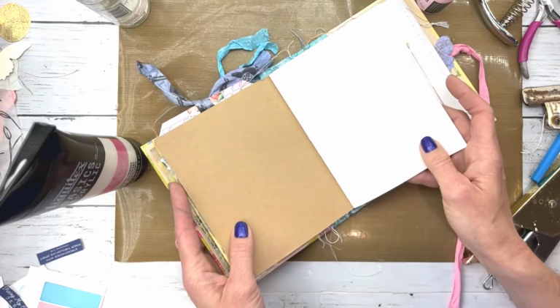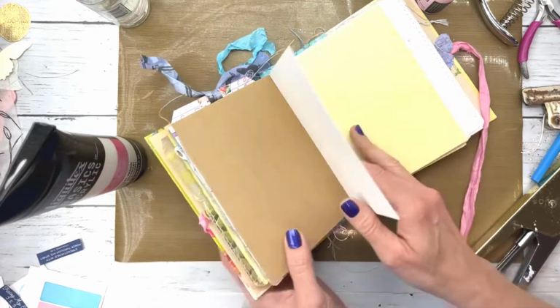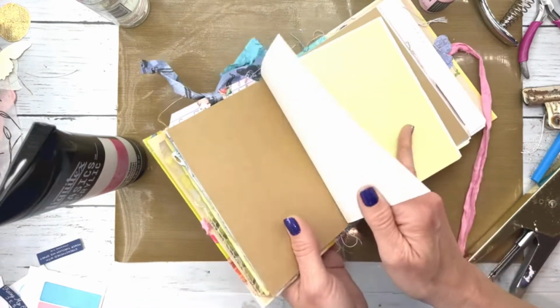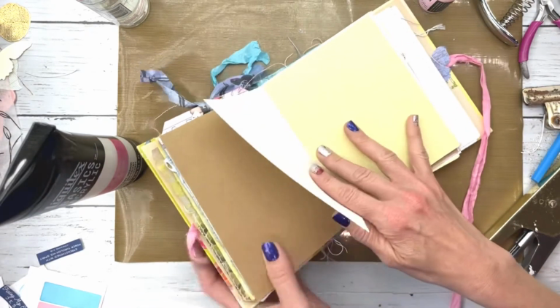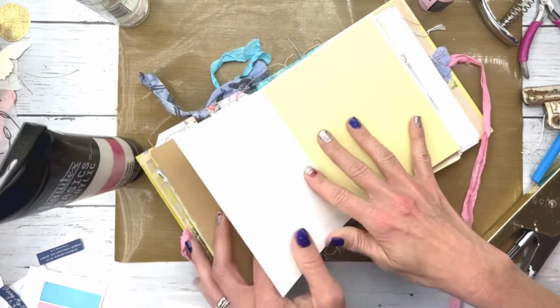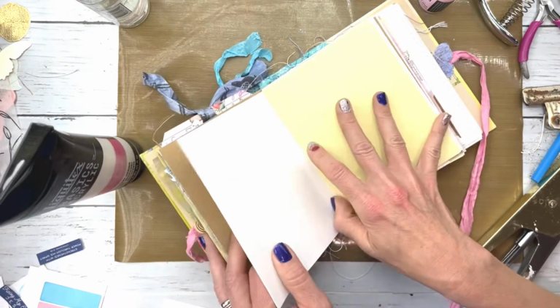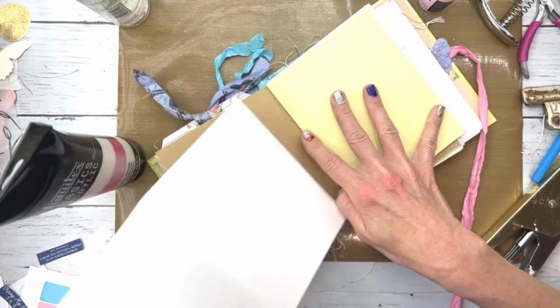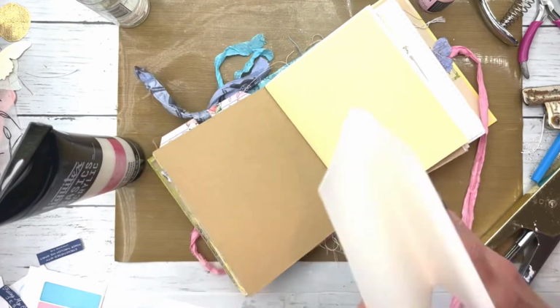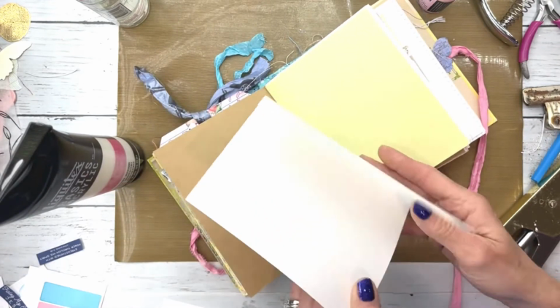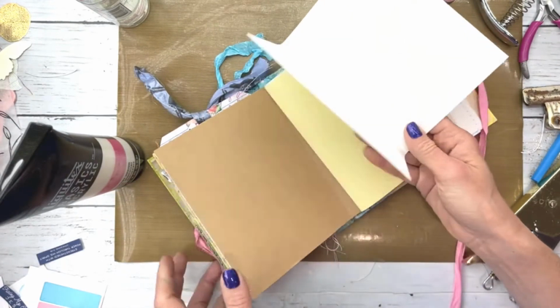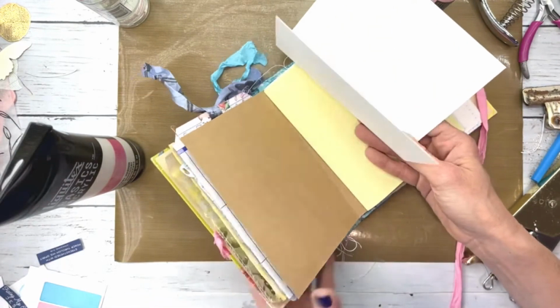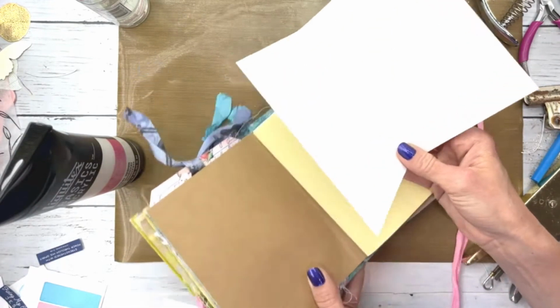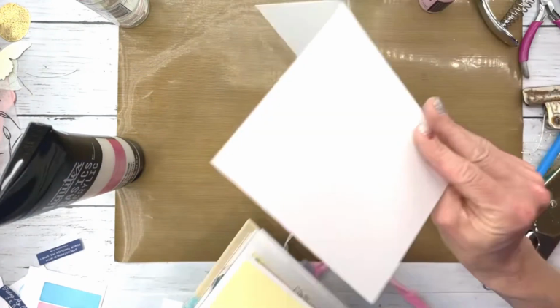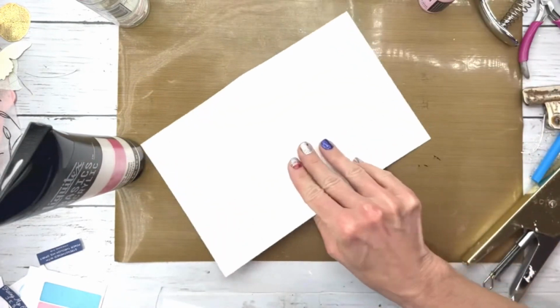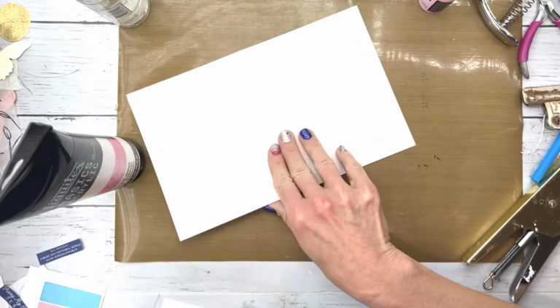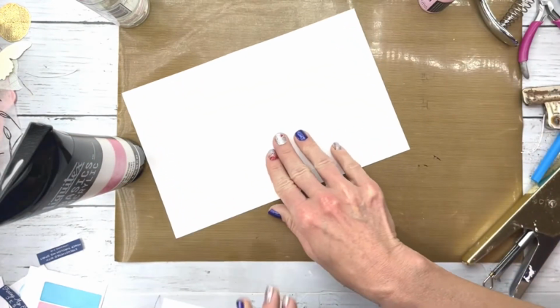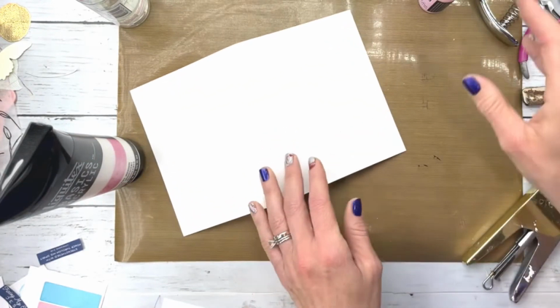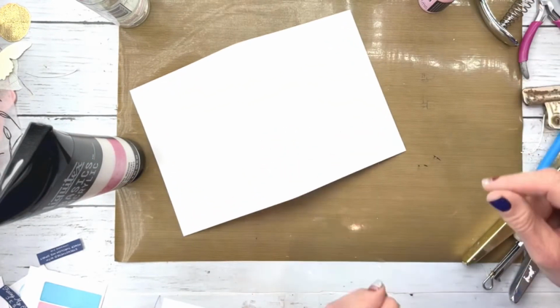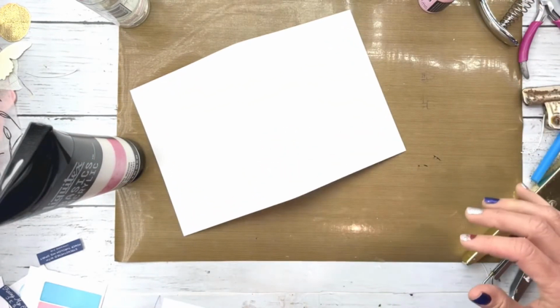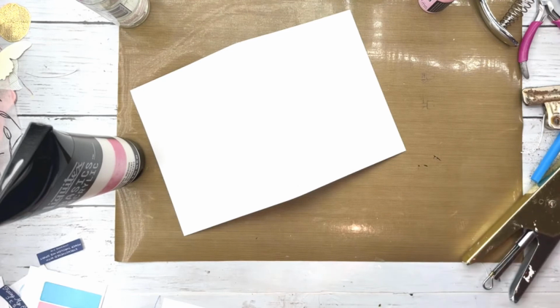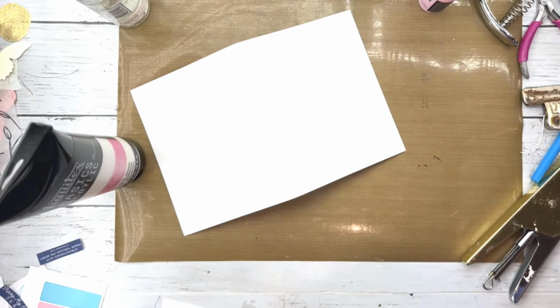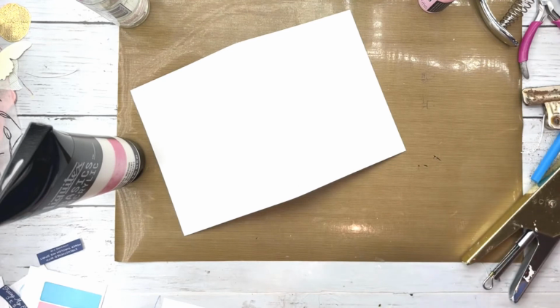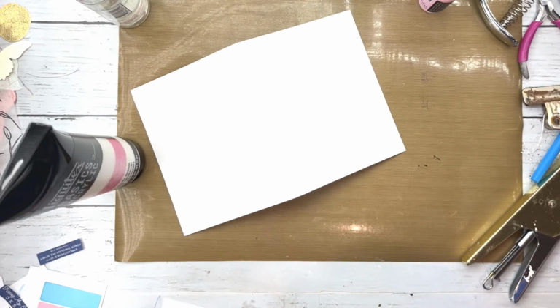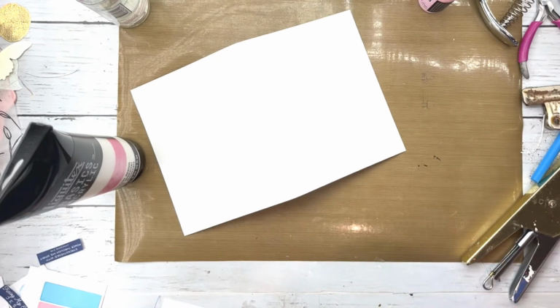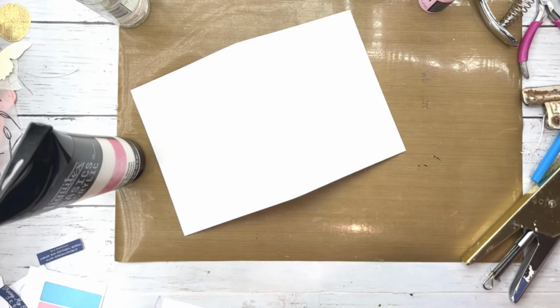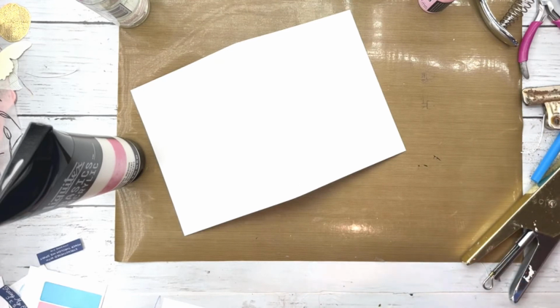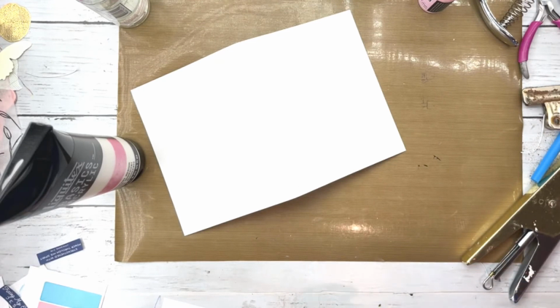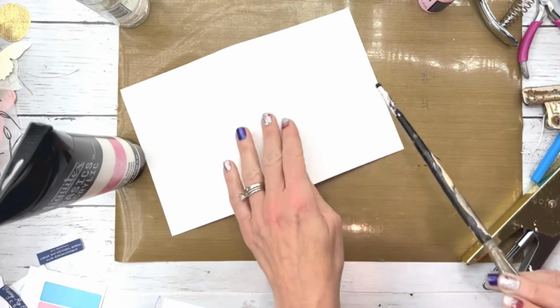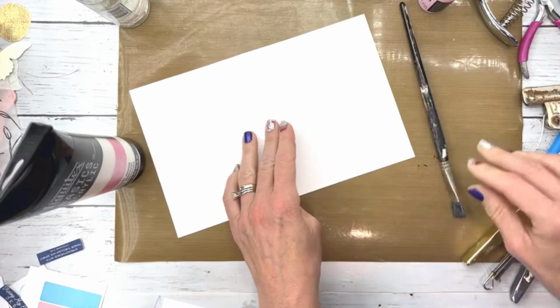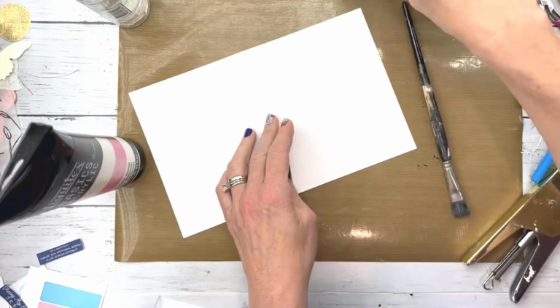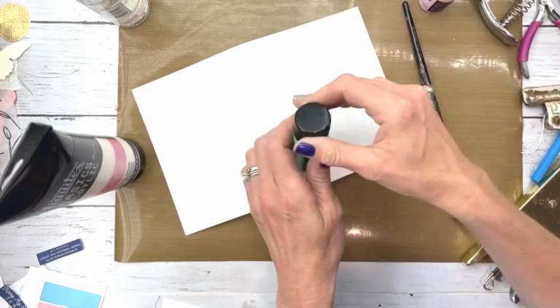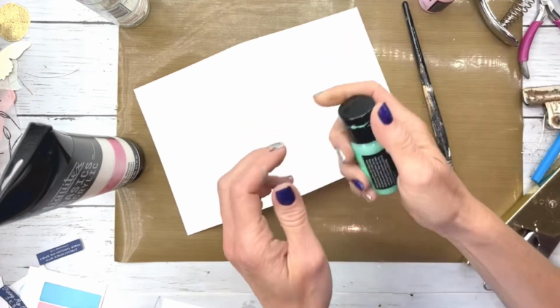I'm just grabbing a piece of mixed media paper — or watercolor, I'm not actually sure — probably mixed media paper out of my journal, and I'm going to add some shiny elements to it.